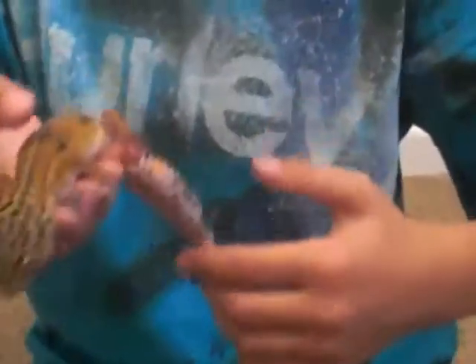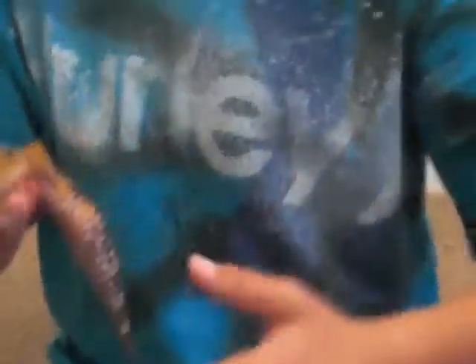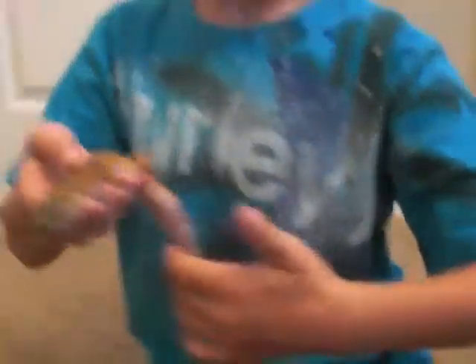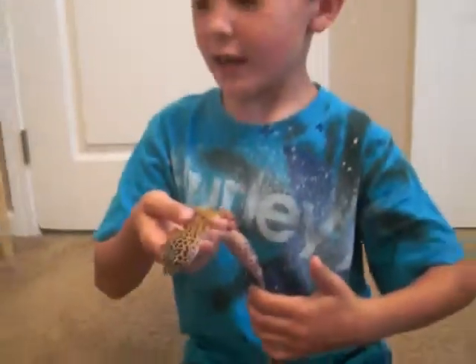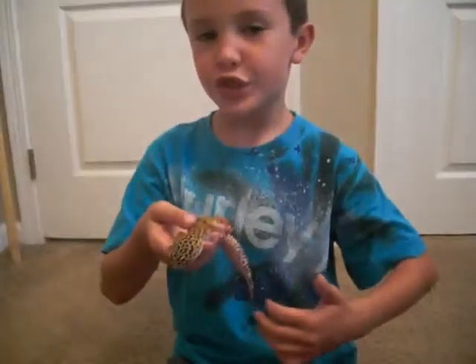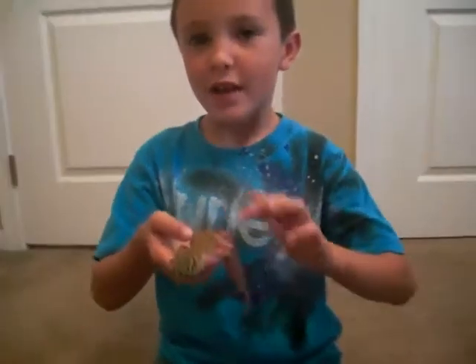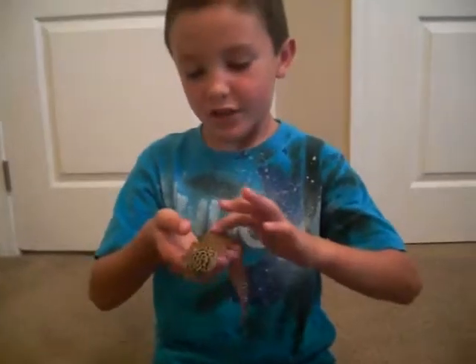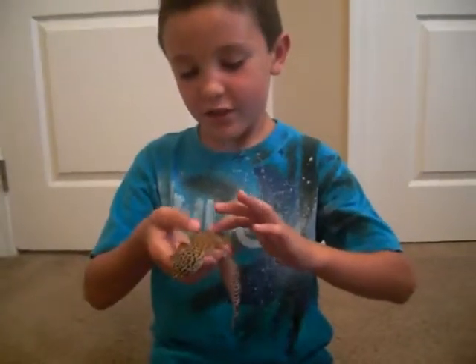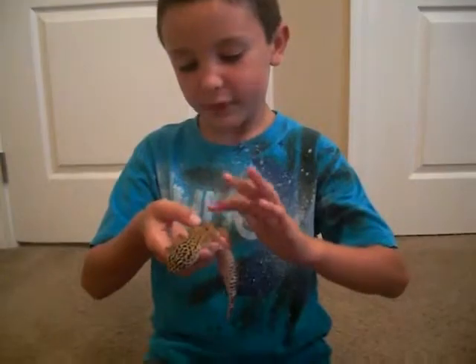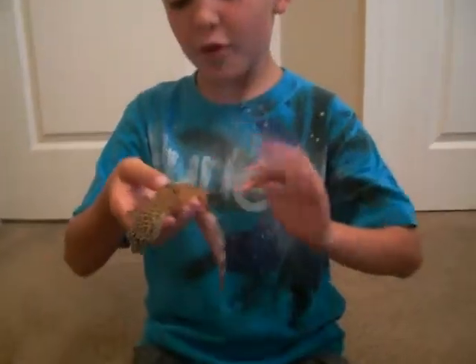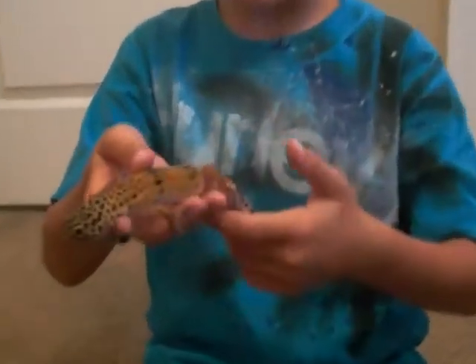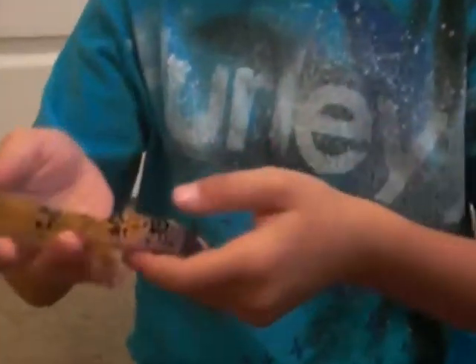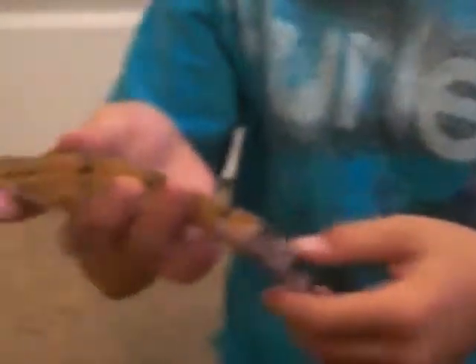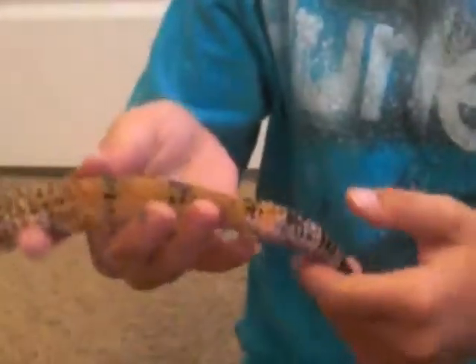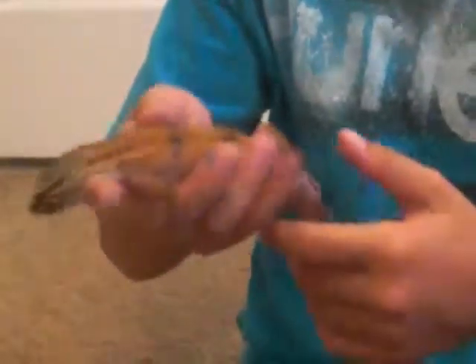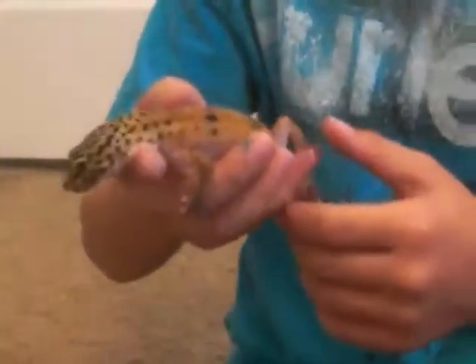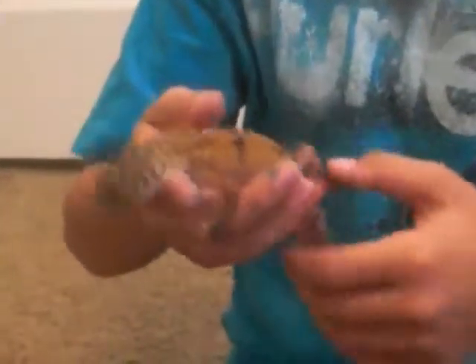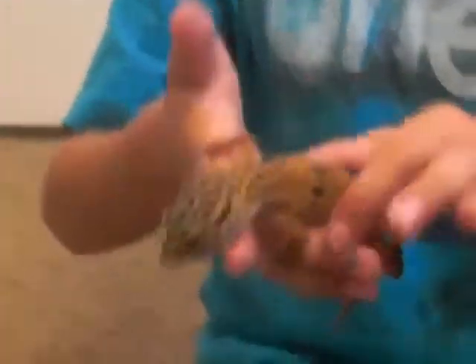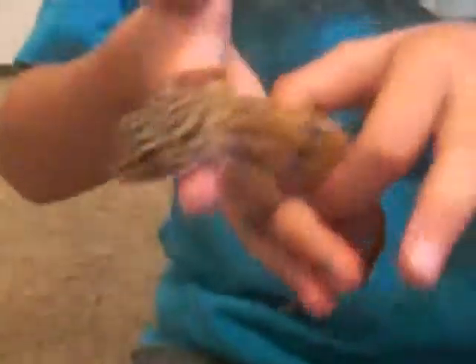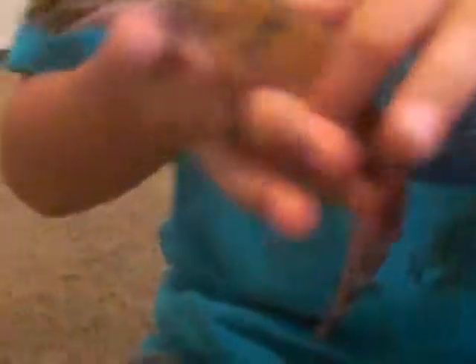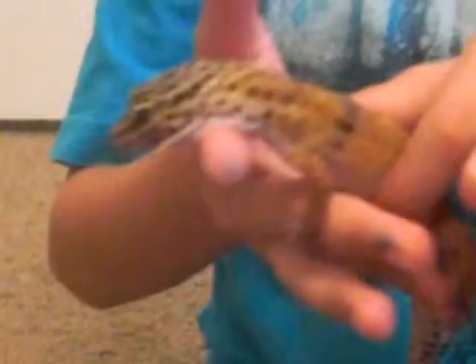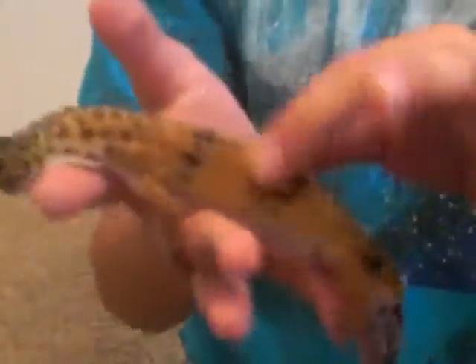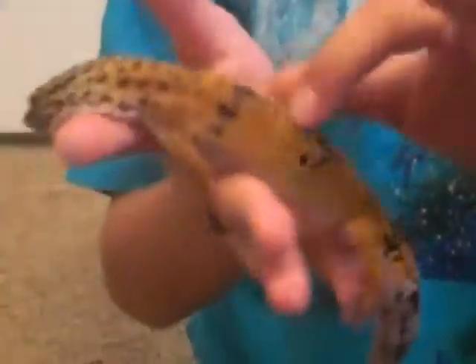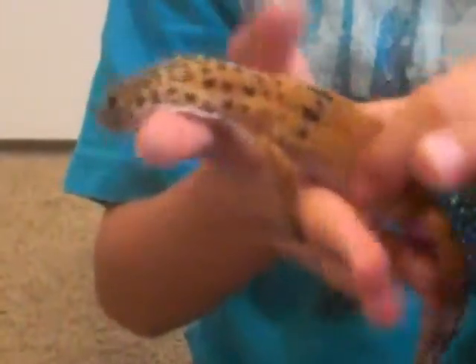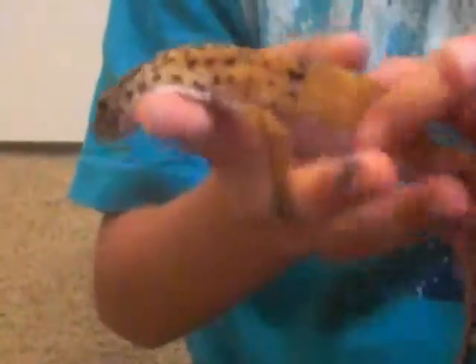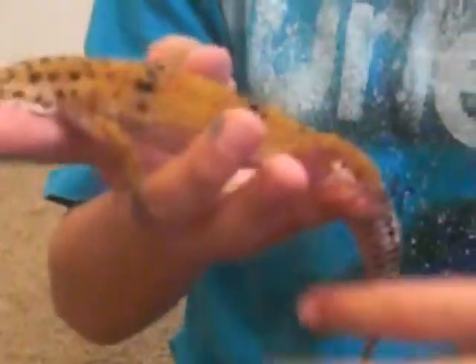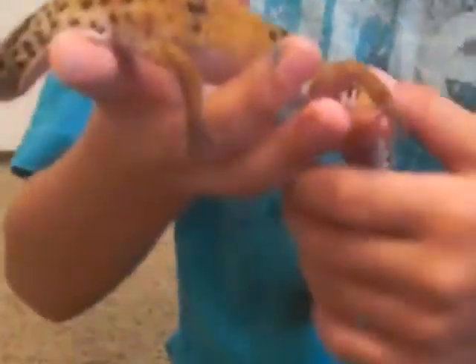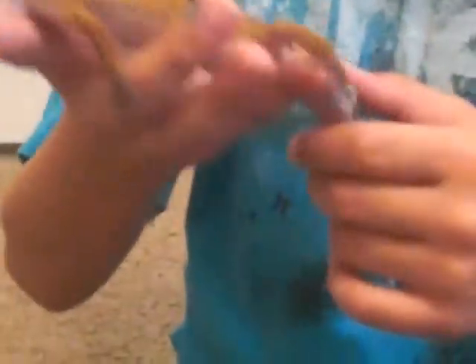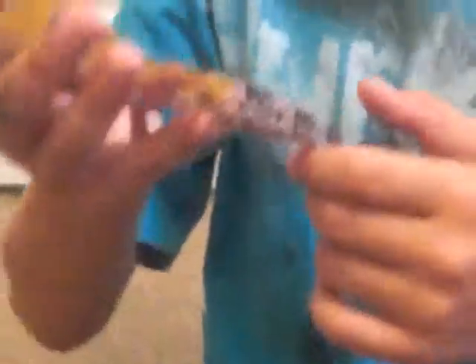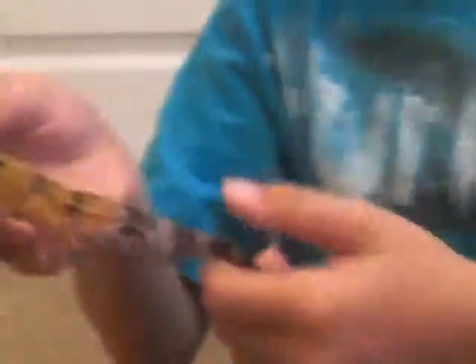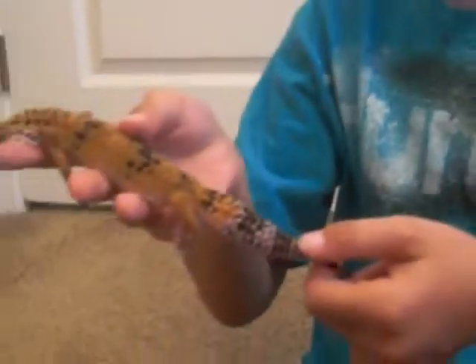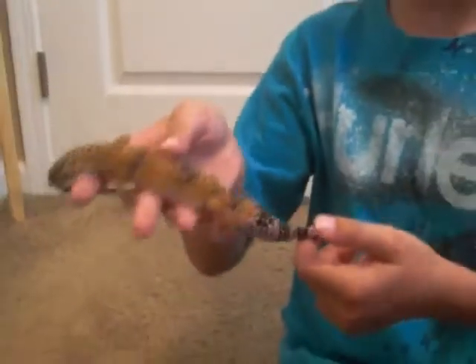When leopard geckos hibernate, they just store their fat in their stomach. Usually they store it in their tail.